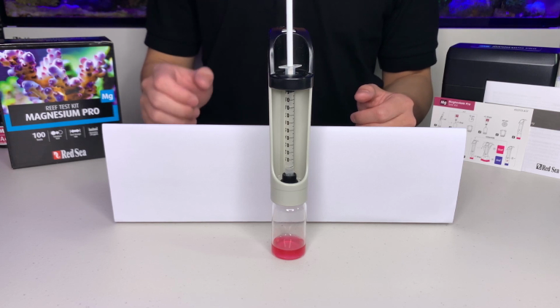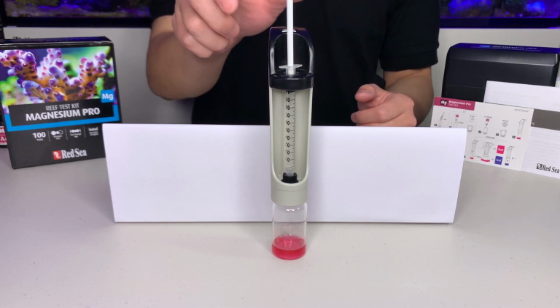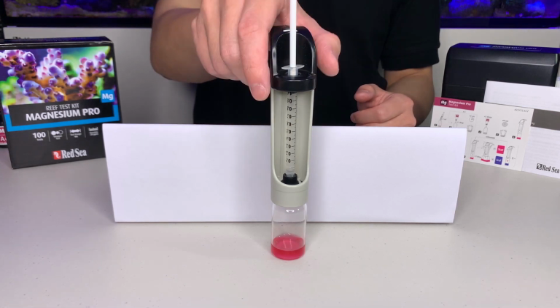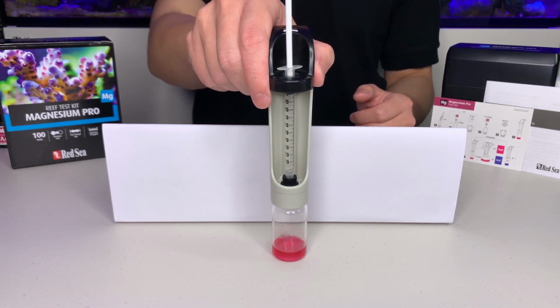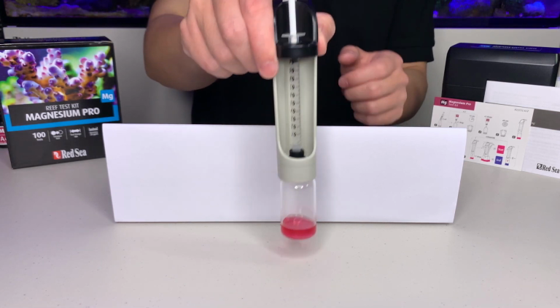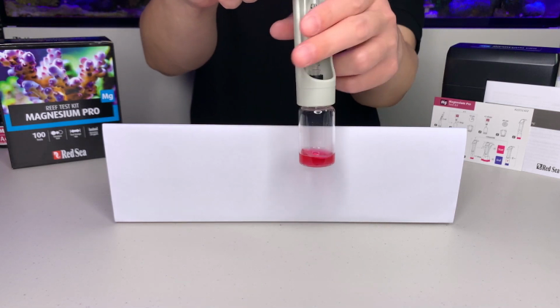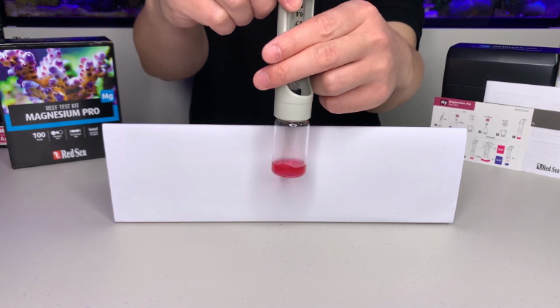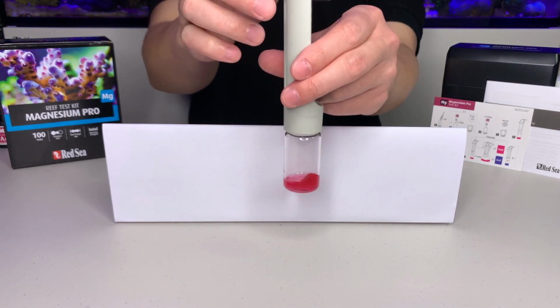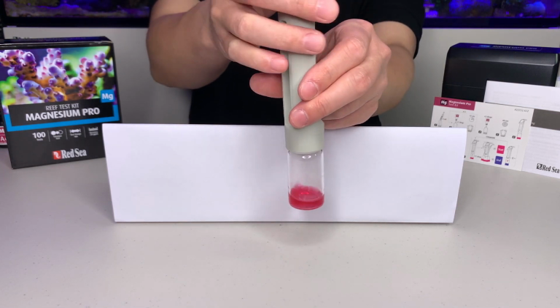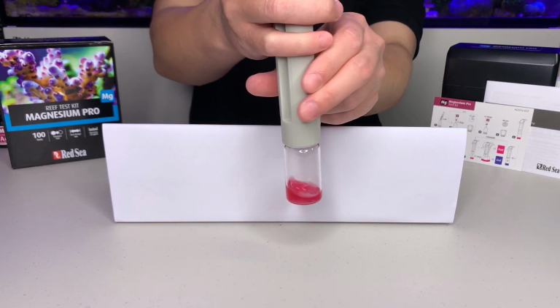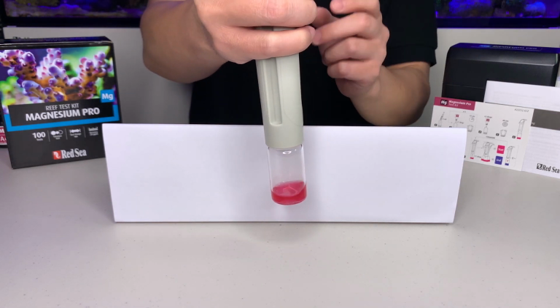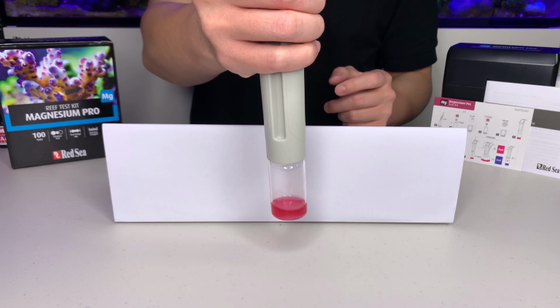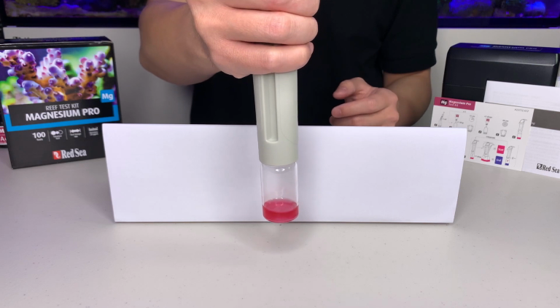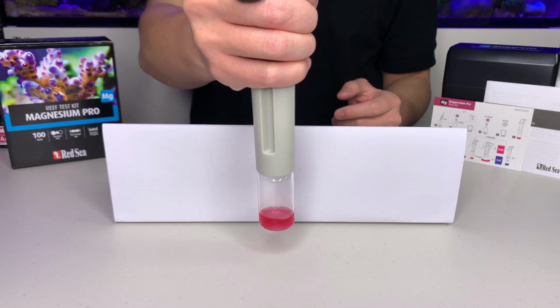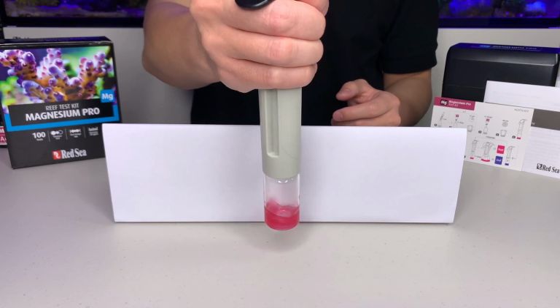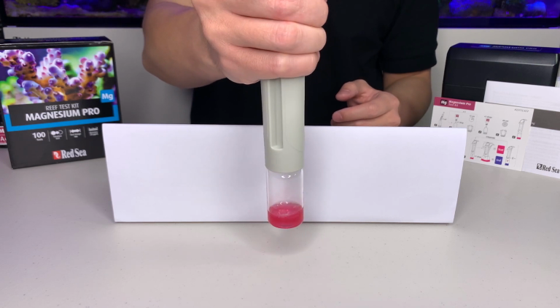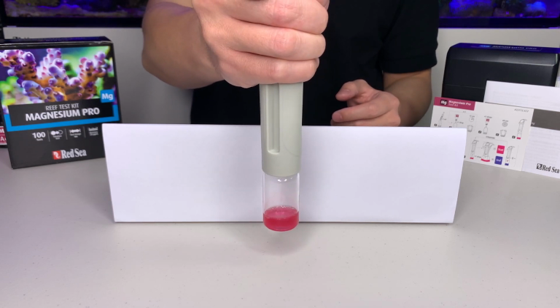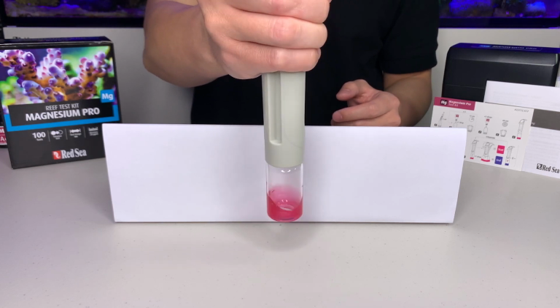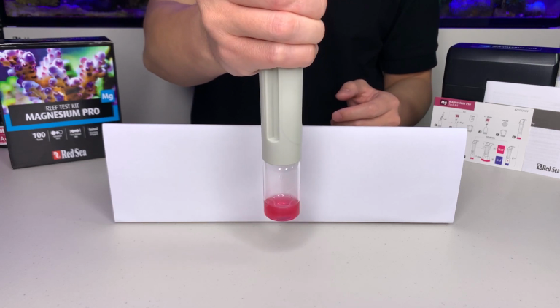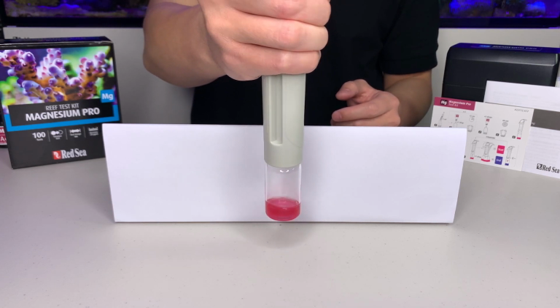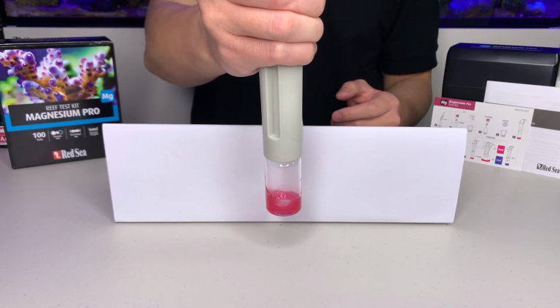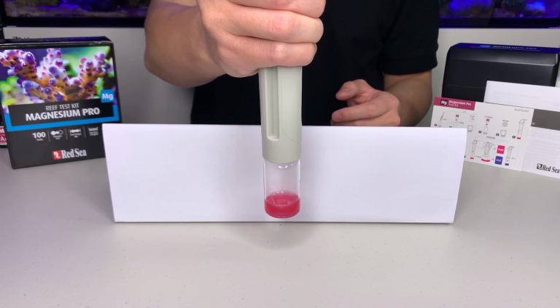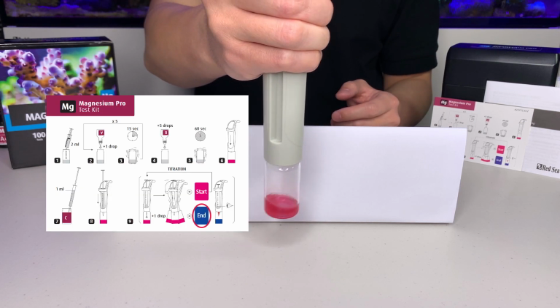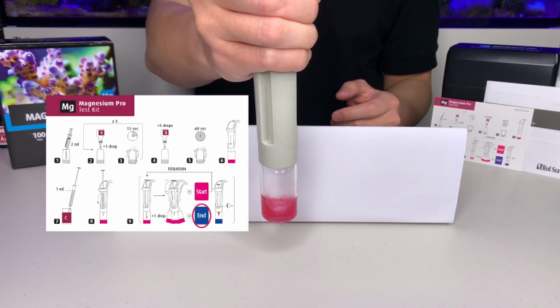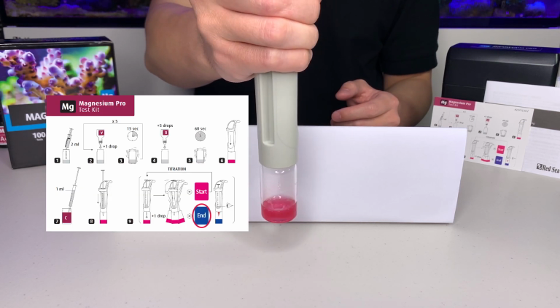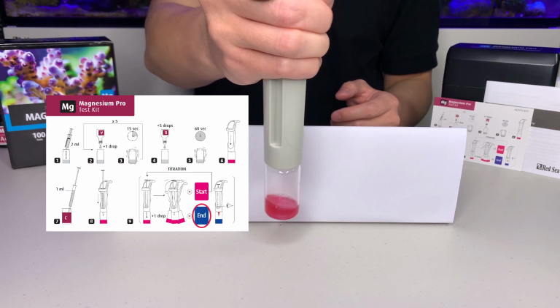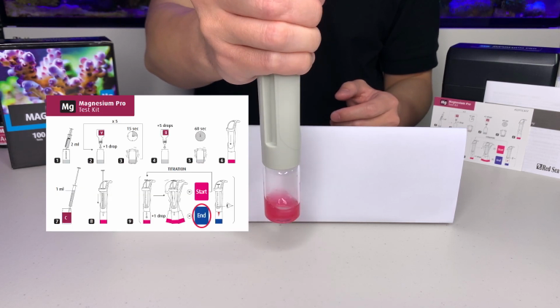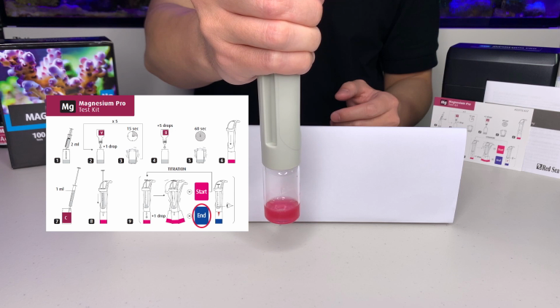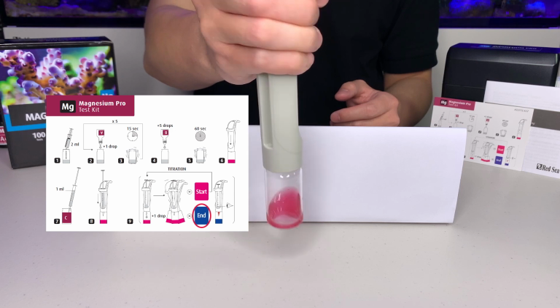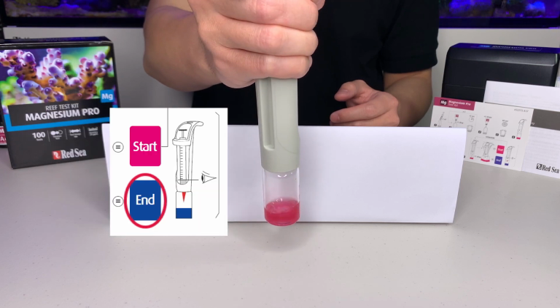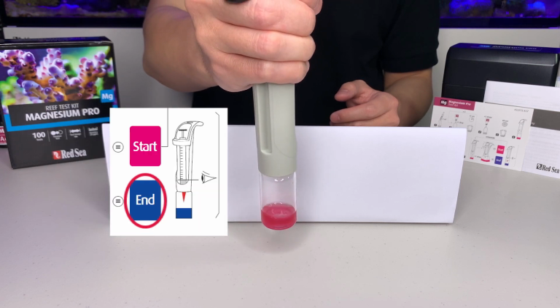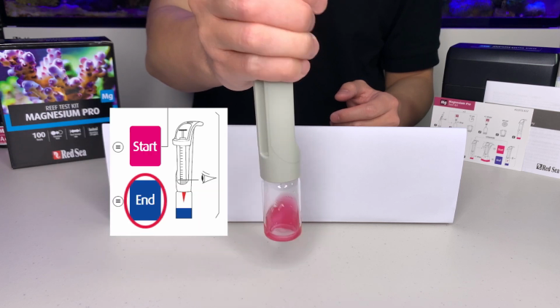Now we start doing the titration by slowly adding the titrant into the vial and shaking it at the same time. We are looking for the color change from pink to blue.